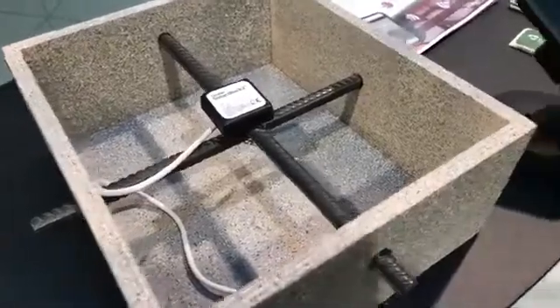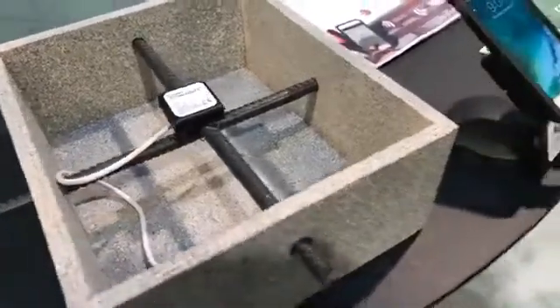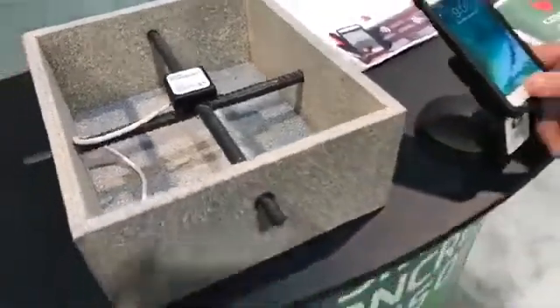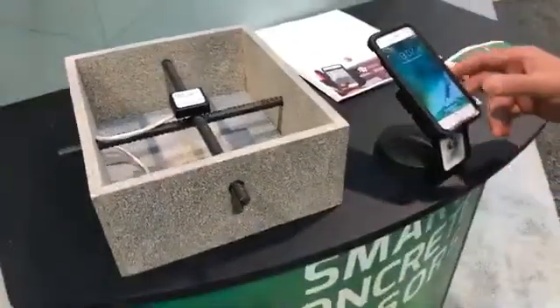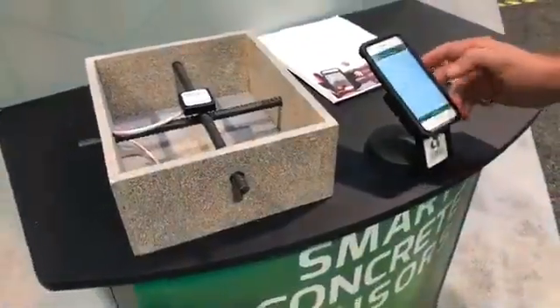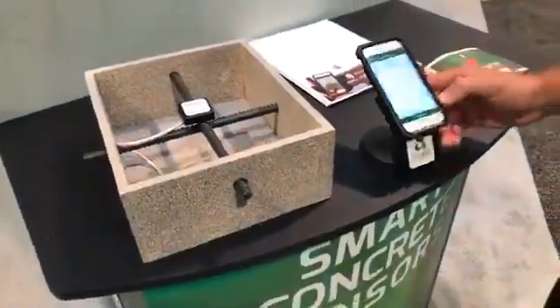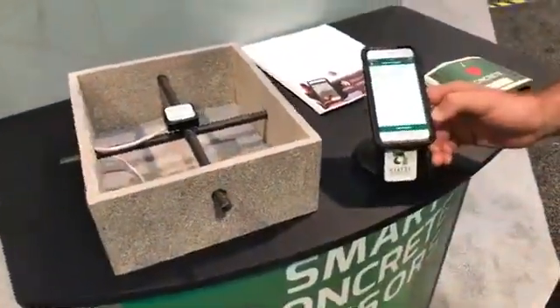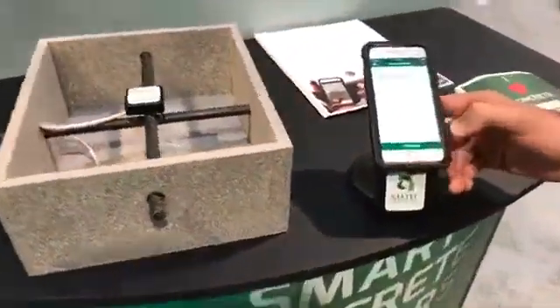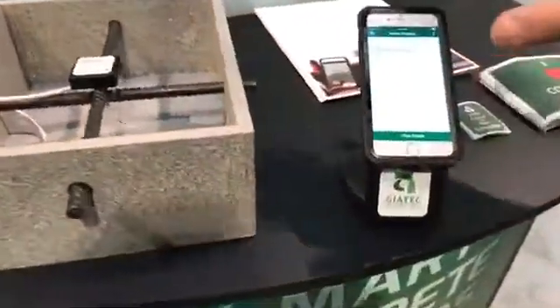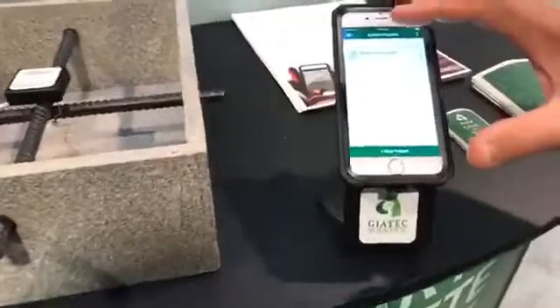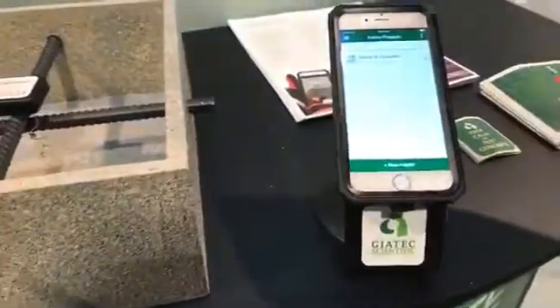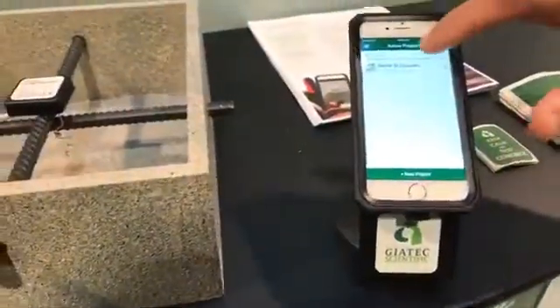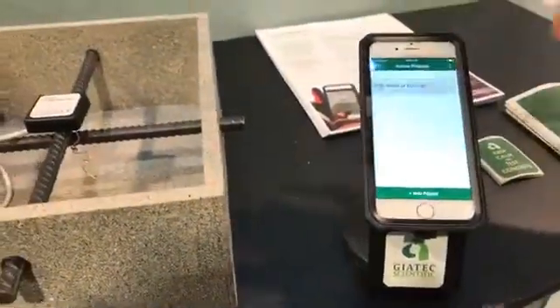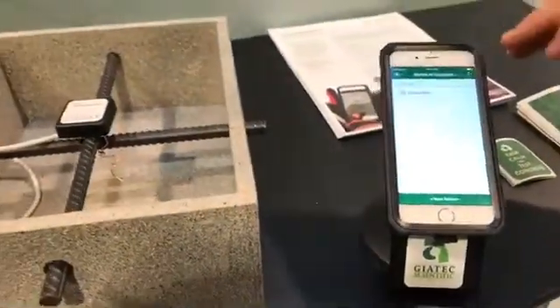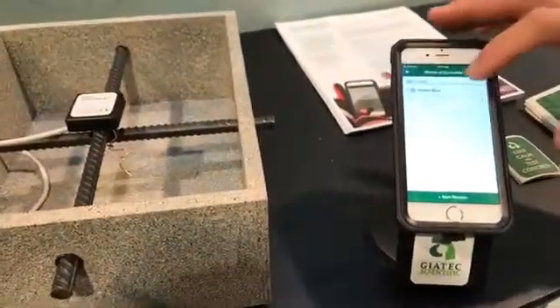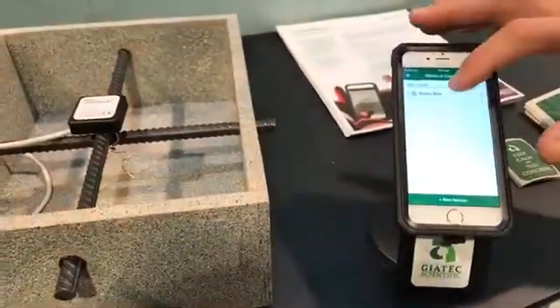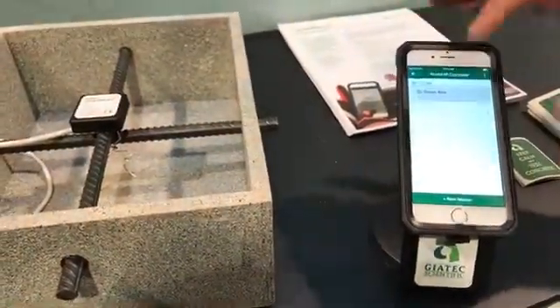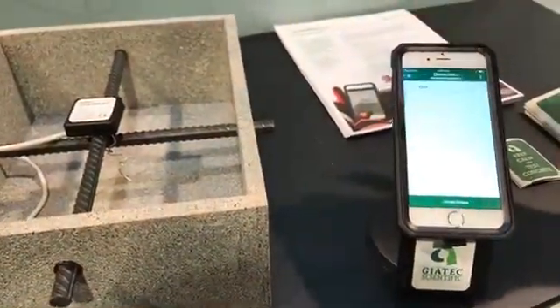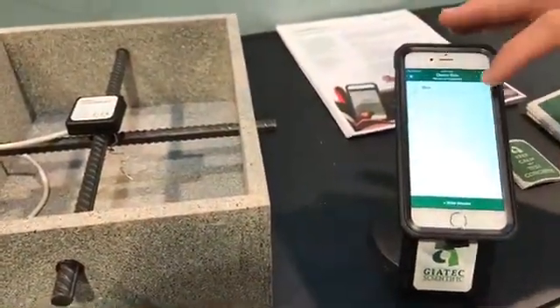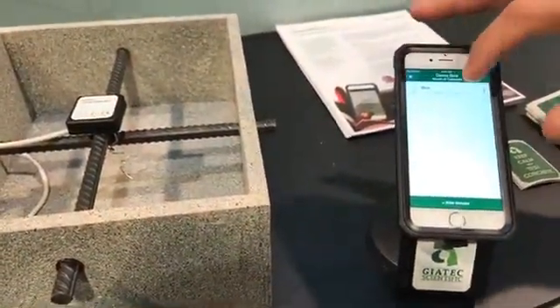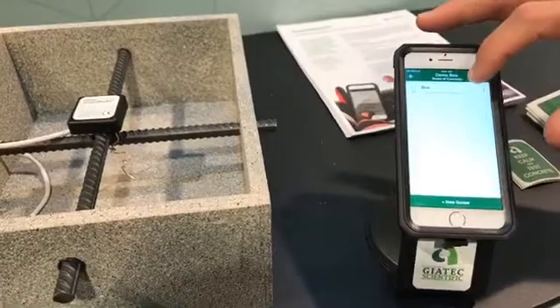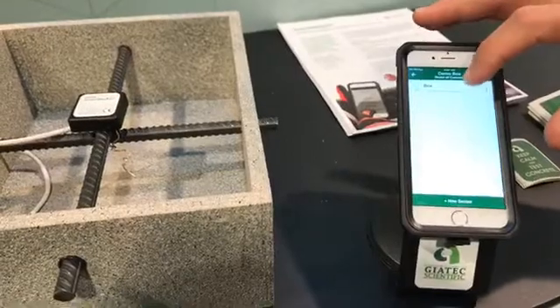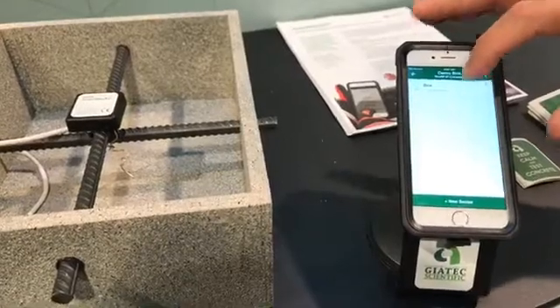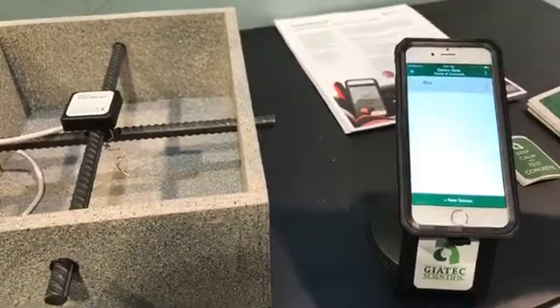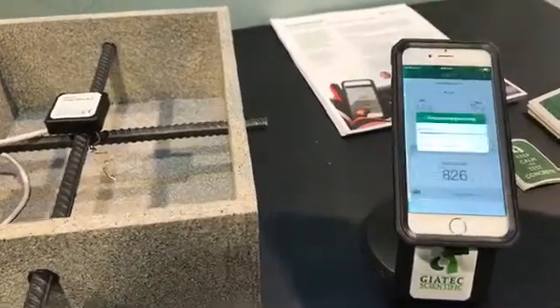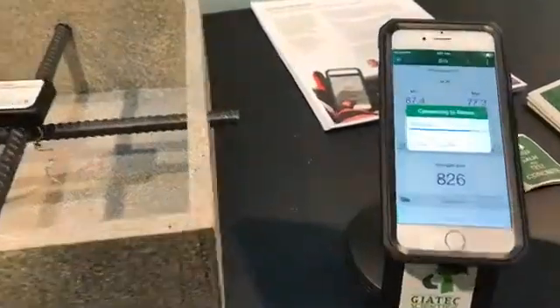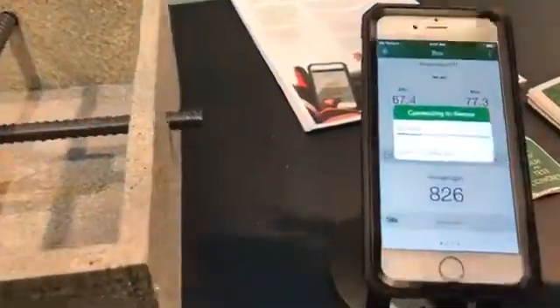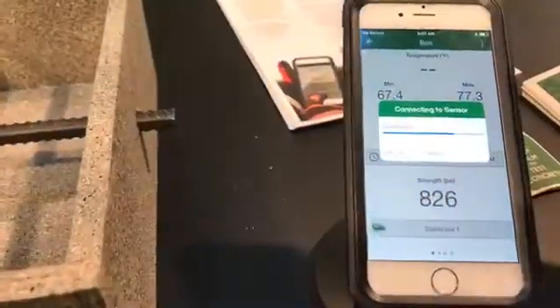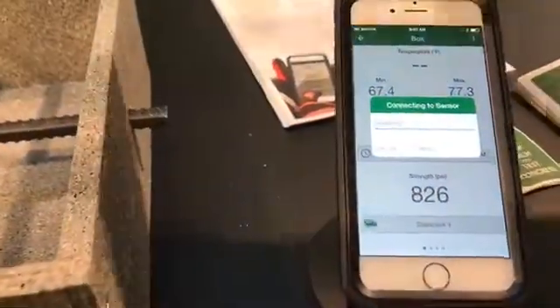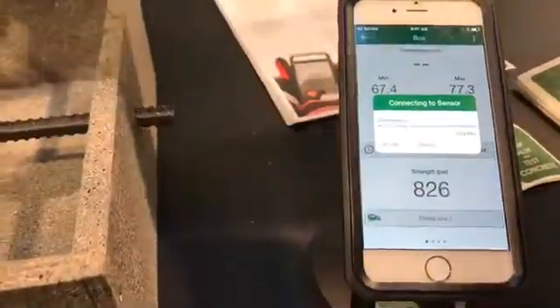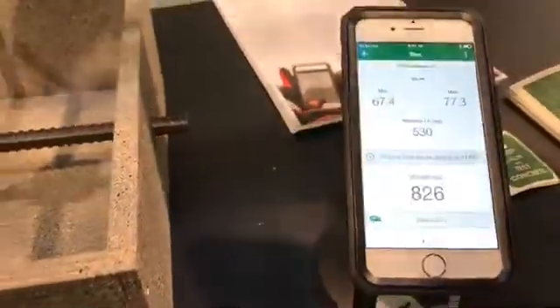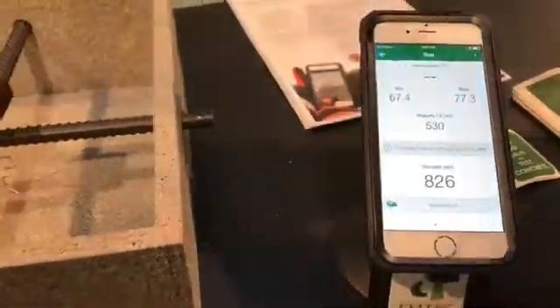Once you've got that in, we come over to our easy-to-use app. You set up a project on the app — here we've got our World of Concrete project. We have a look at our demo box, open it up, there's my demo box sensor, and when I click on that what I'm achieving is downloading all the data that this has recorded.